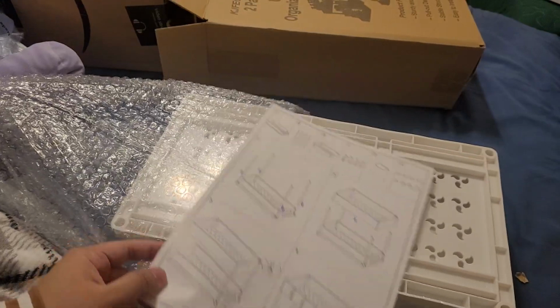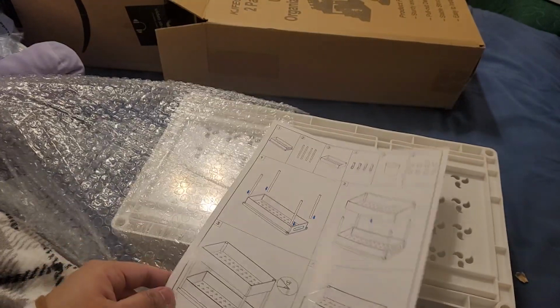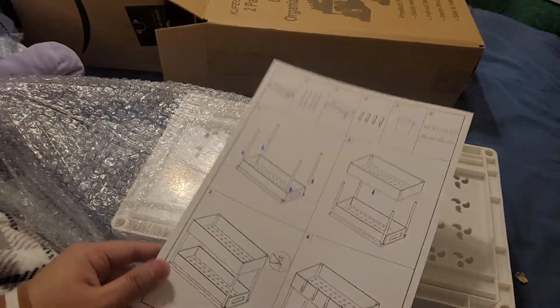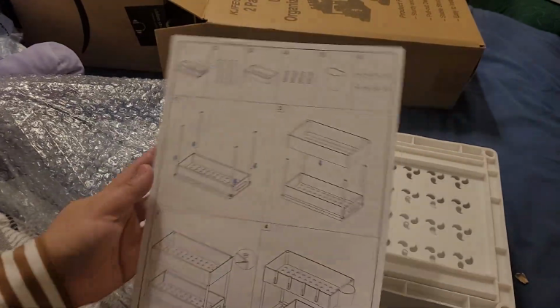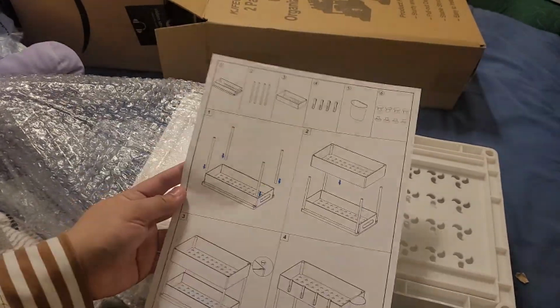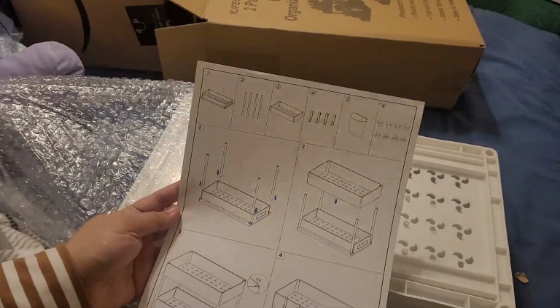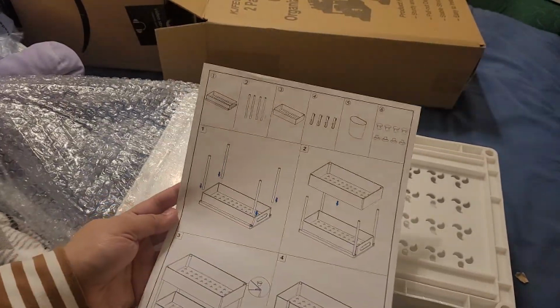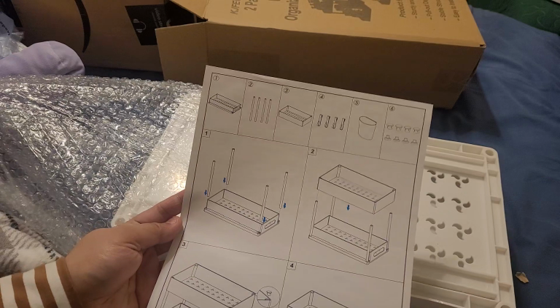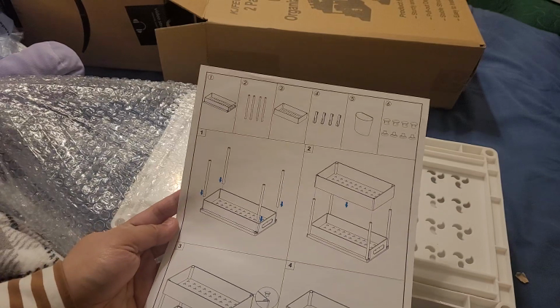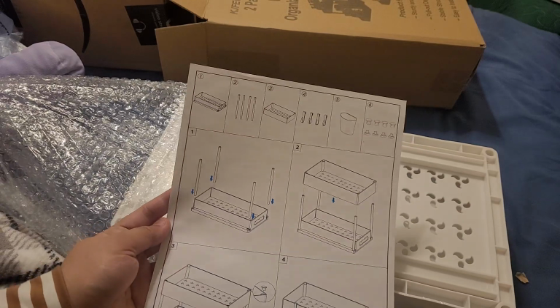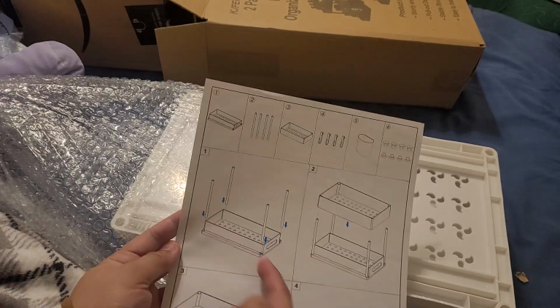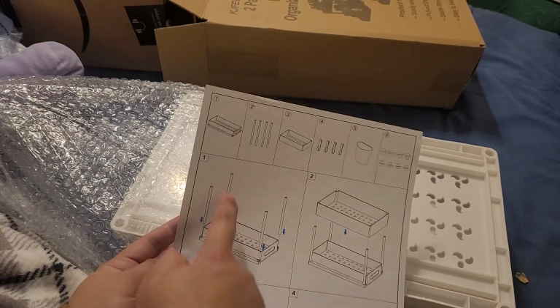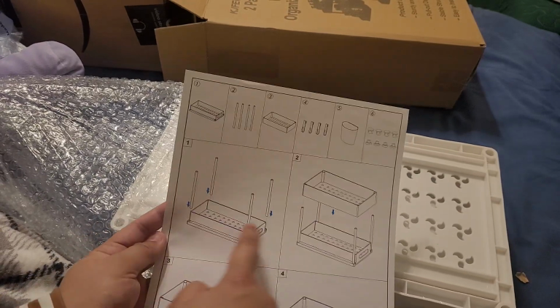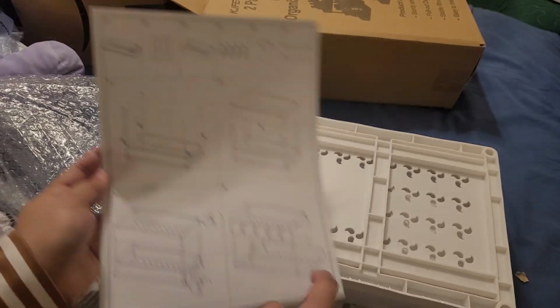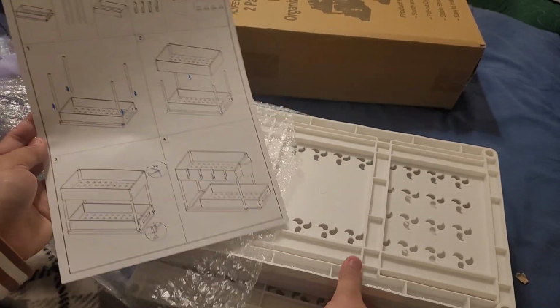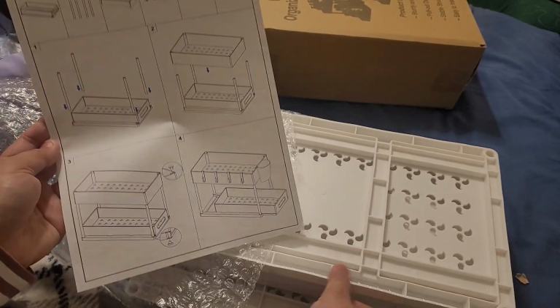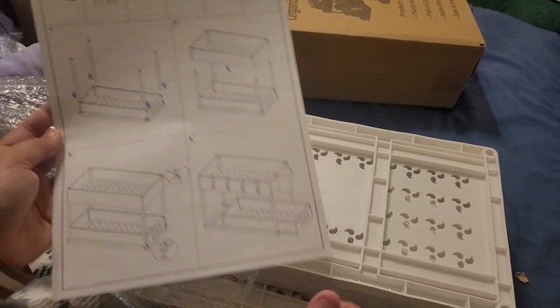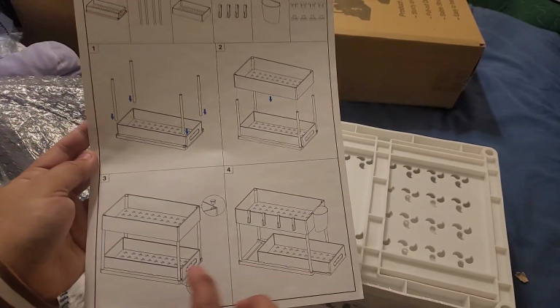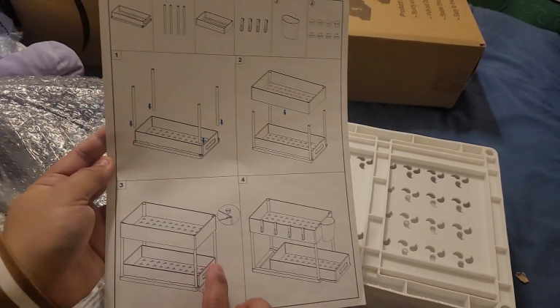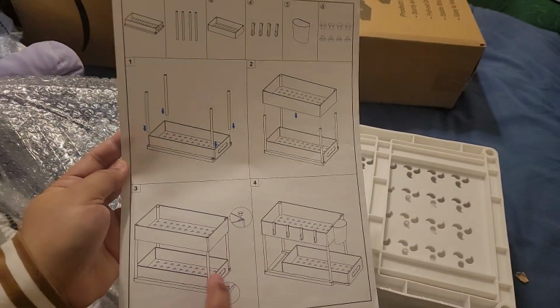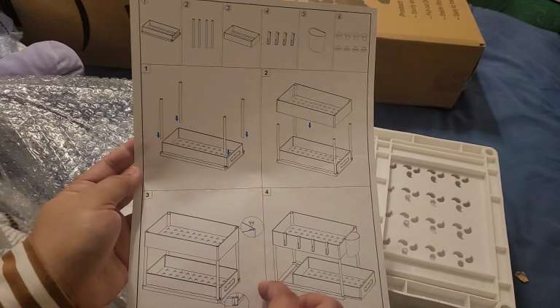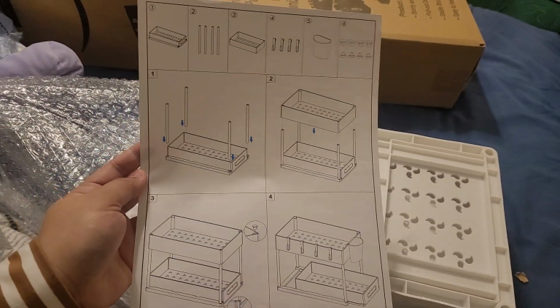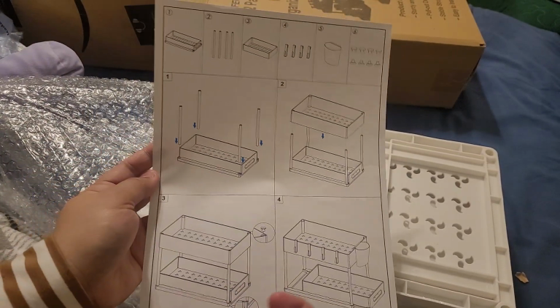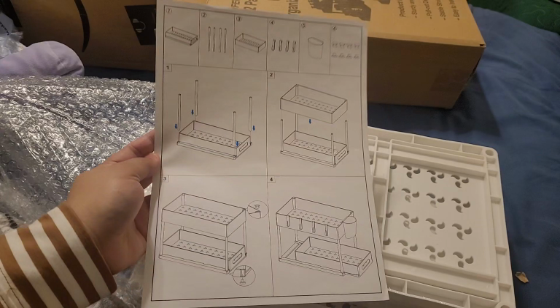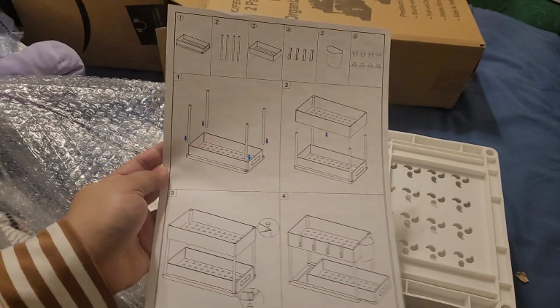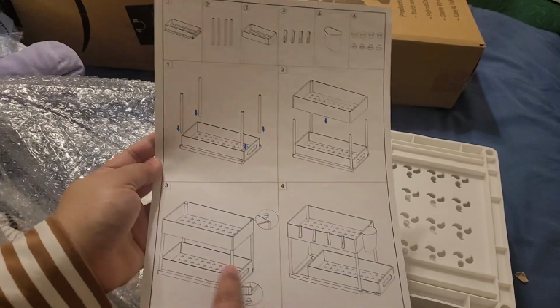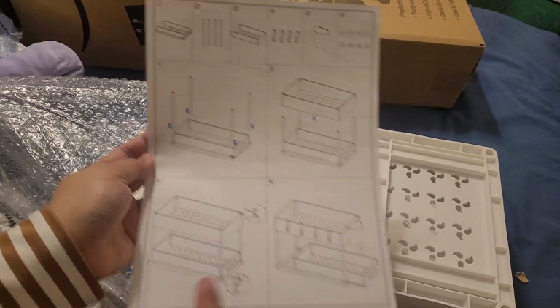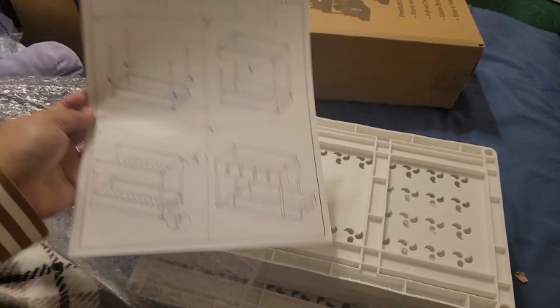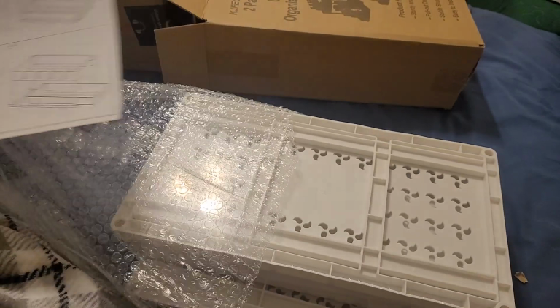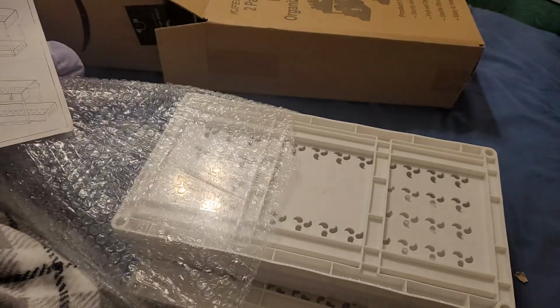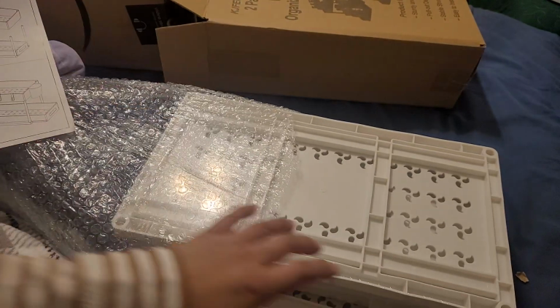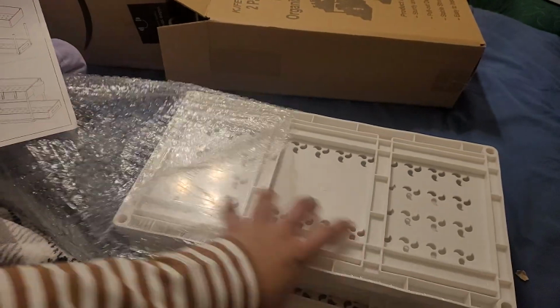Here are the assembly instructions. You just have to put the poles in, attach the top part, and screw the top. Let's do that right now.